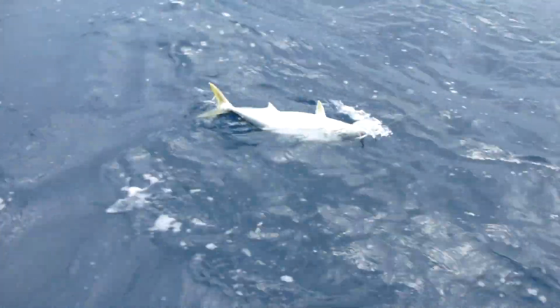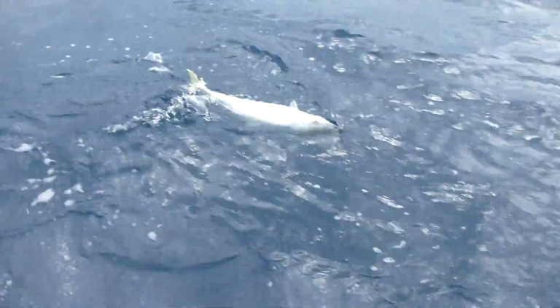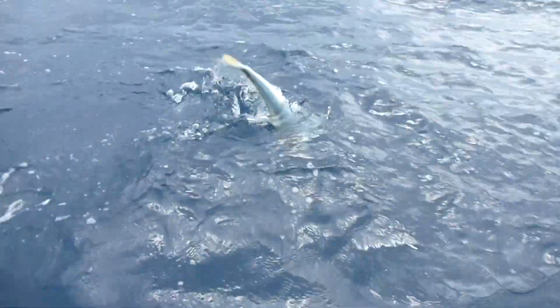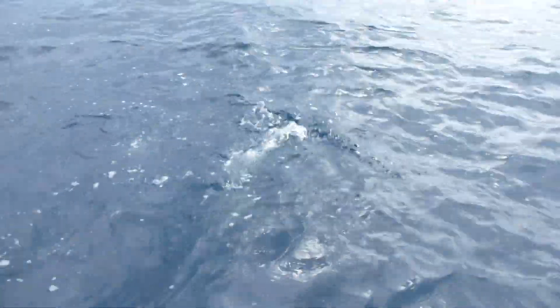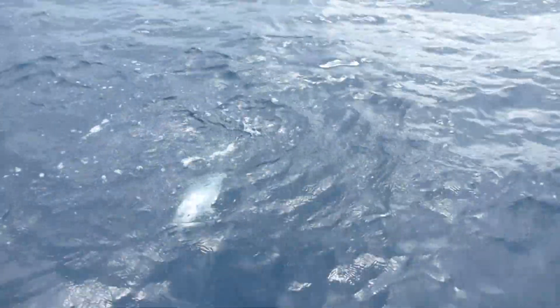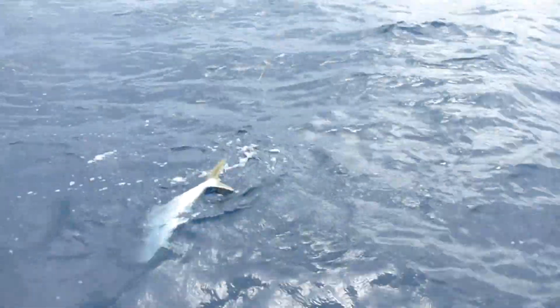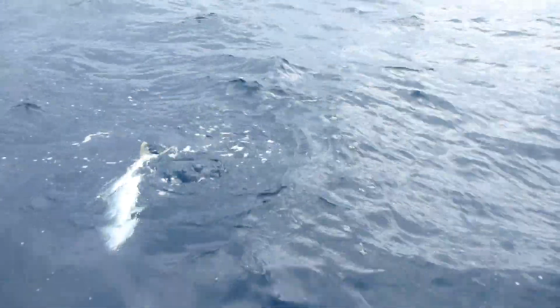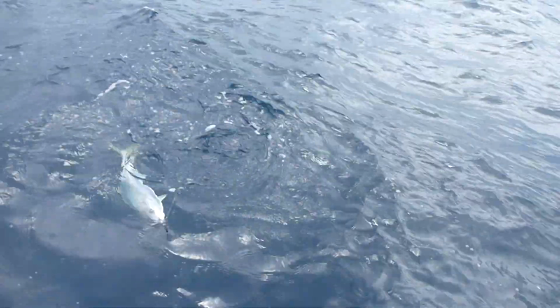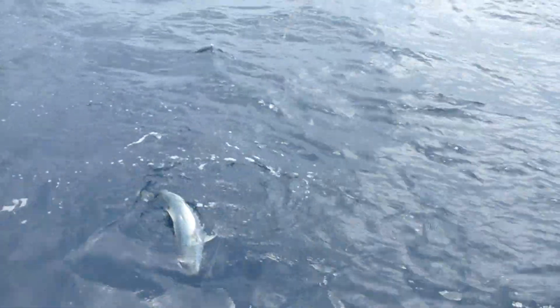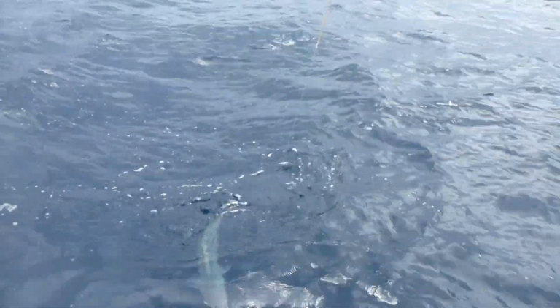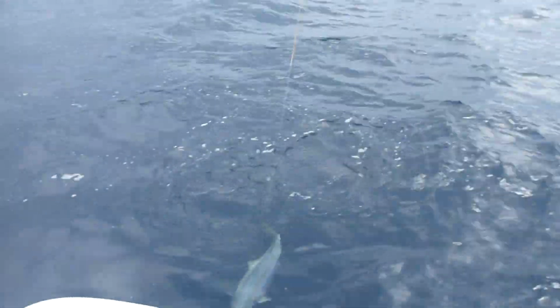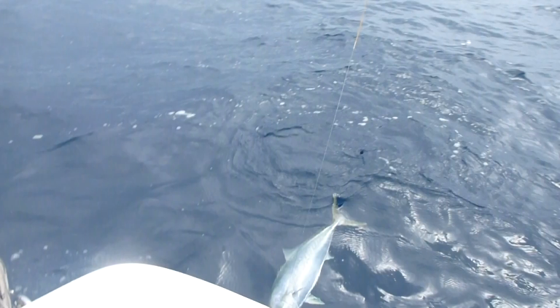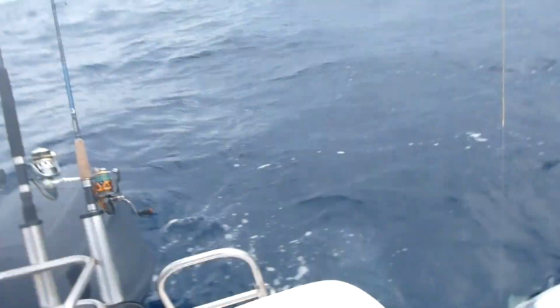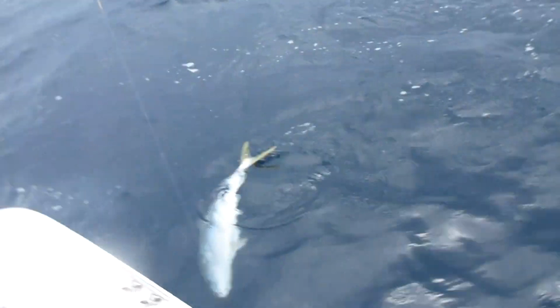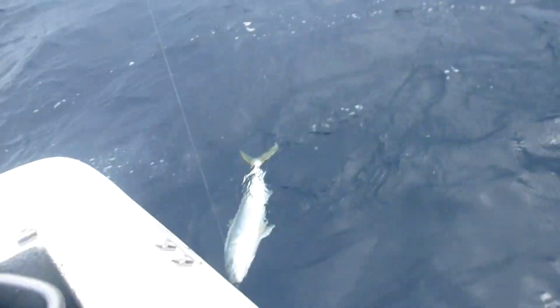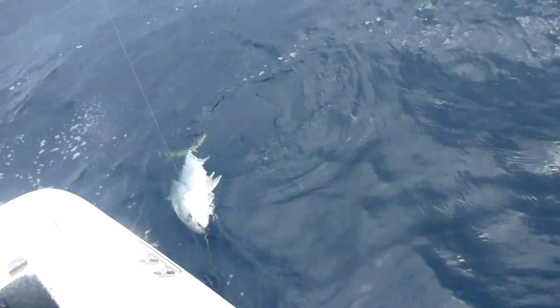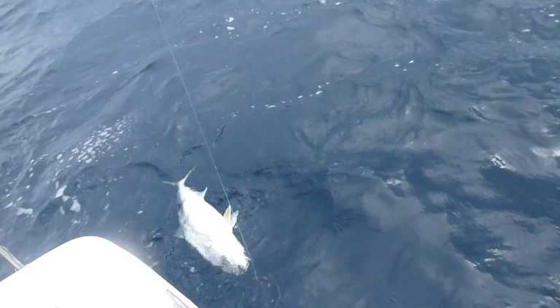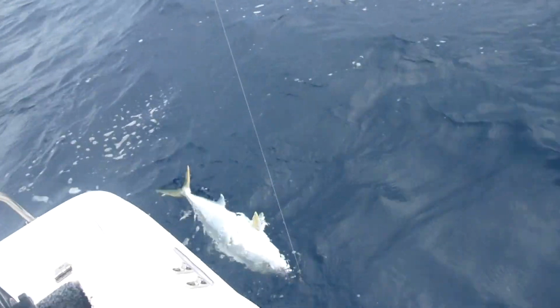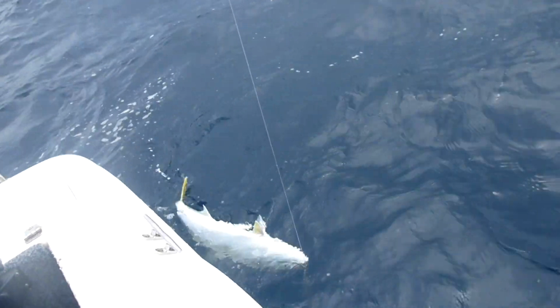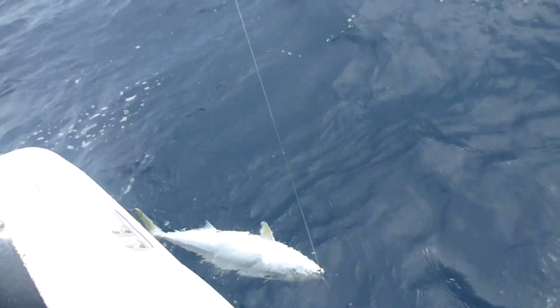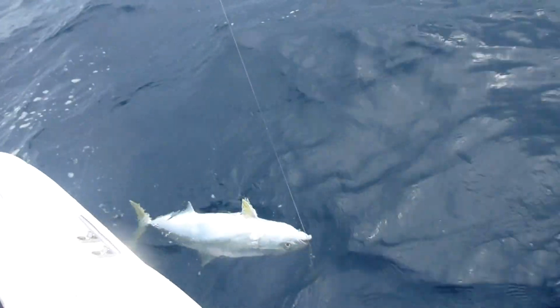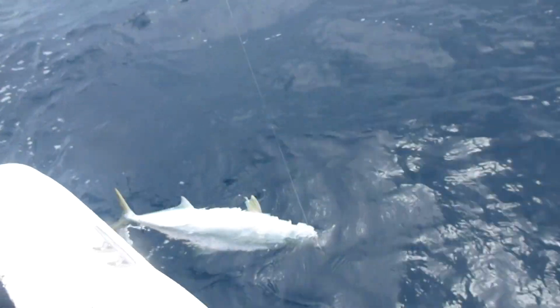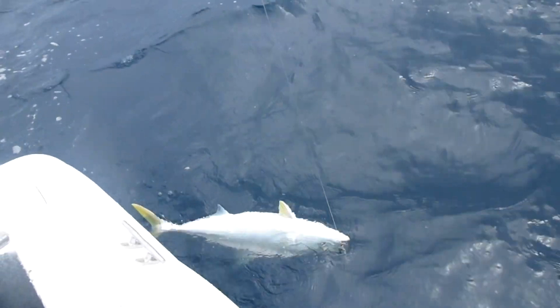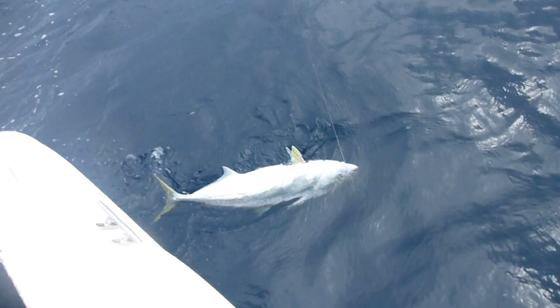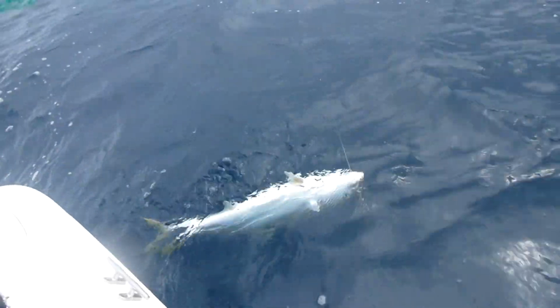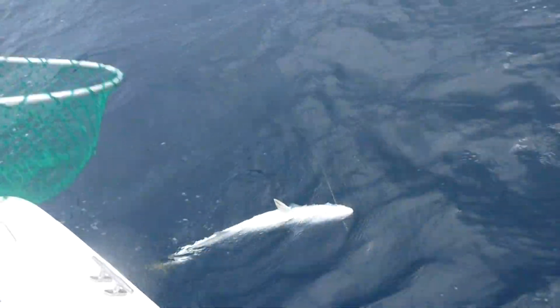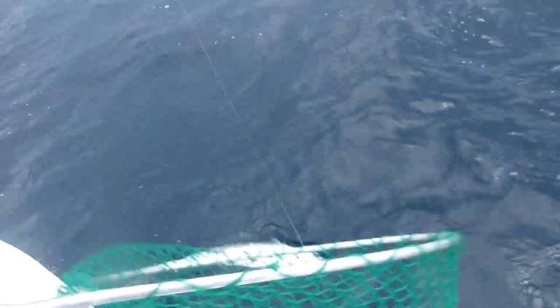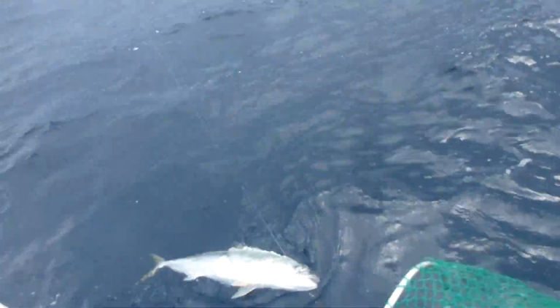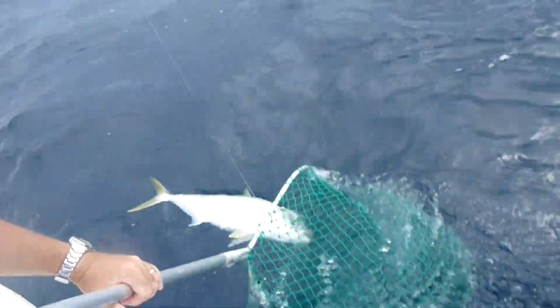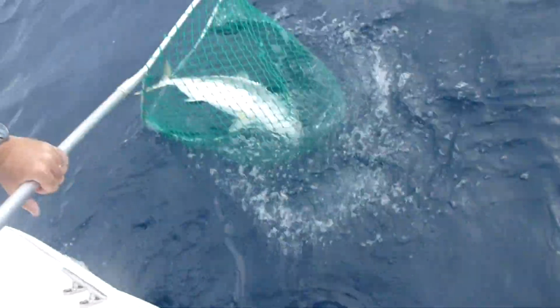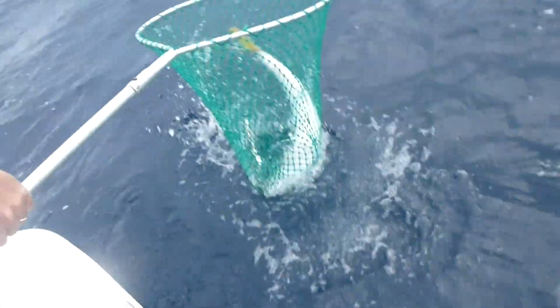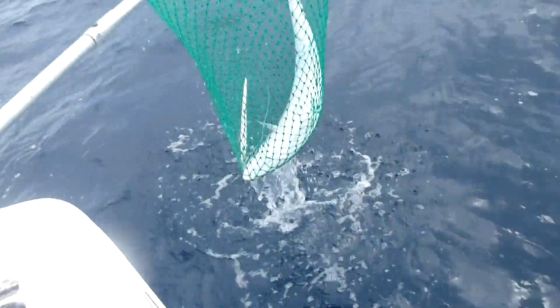Nice fish. They're all nice fish. Just get to me. Right. Thanks Paul.